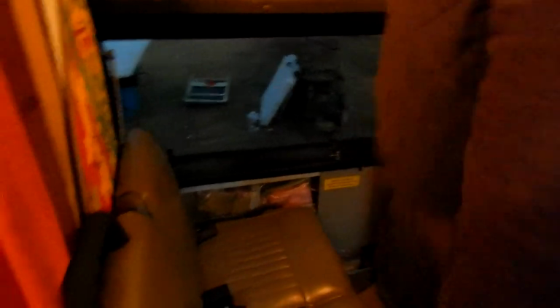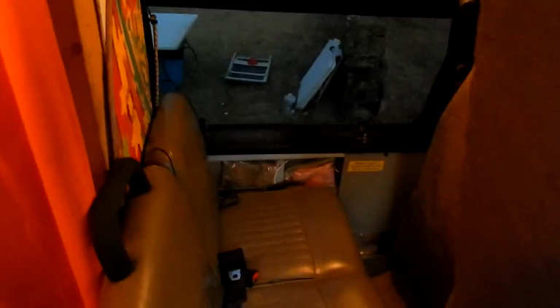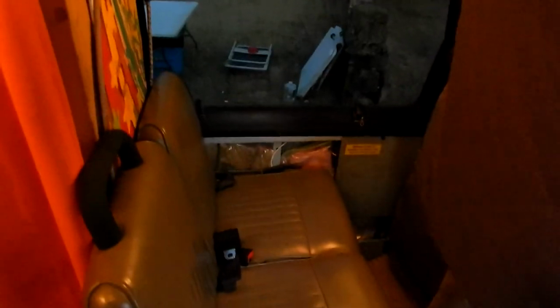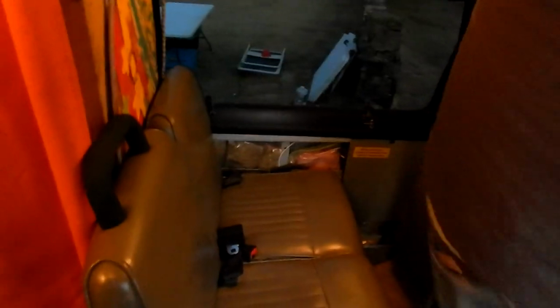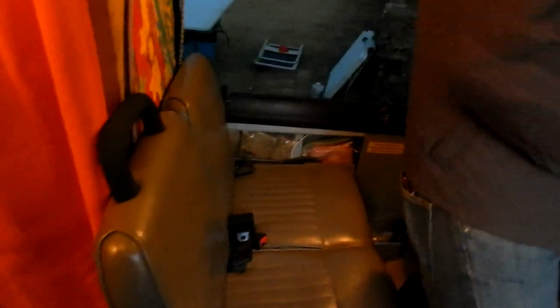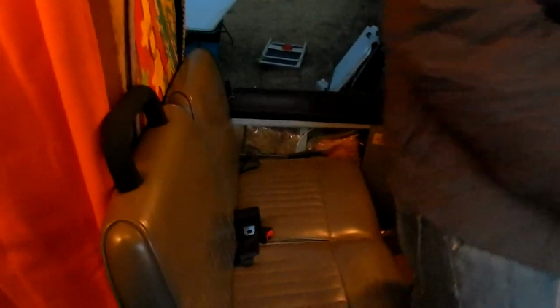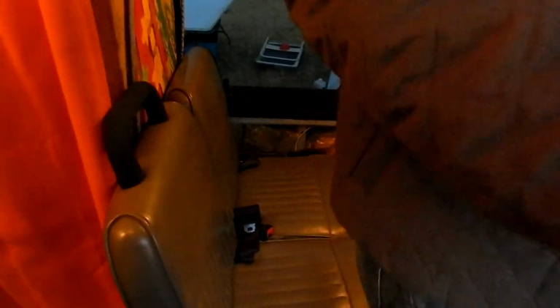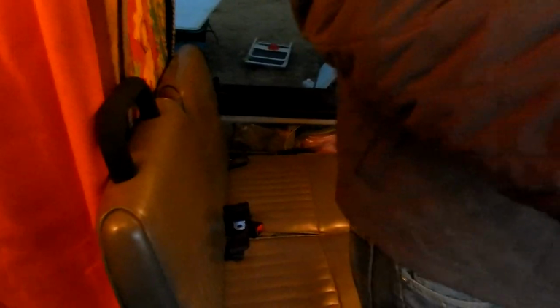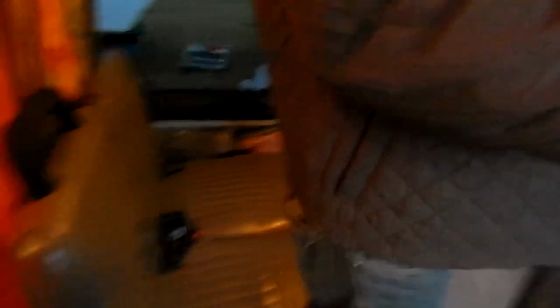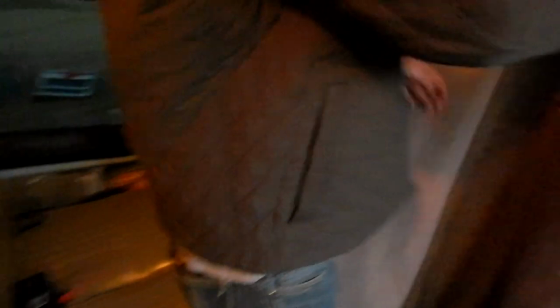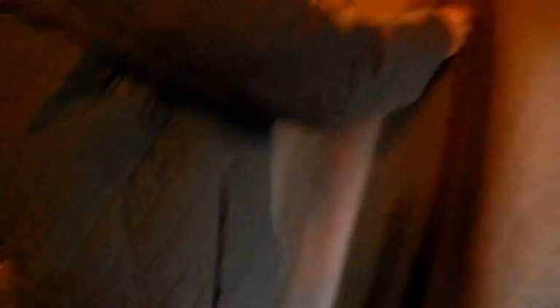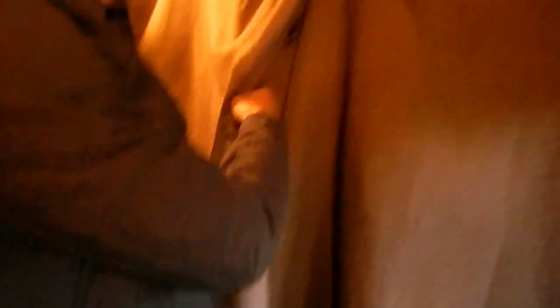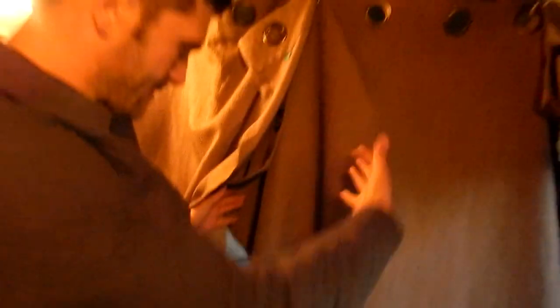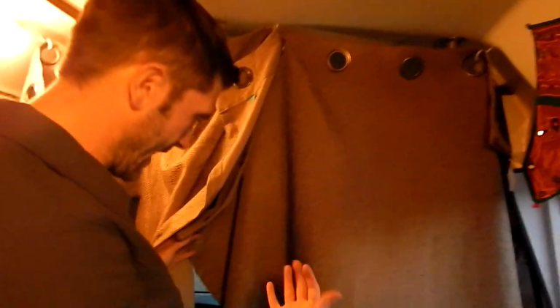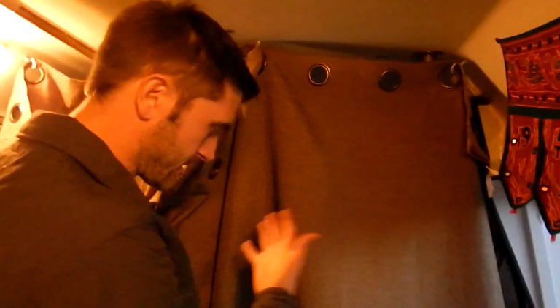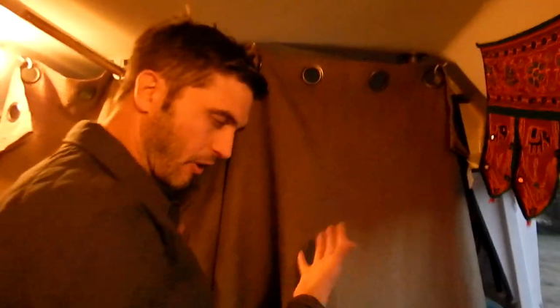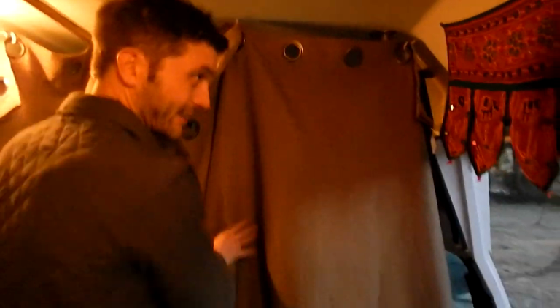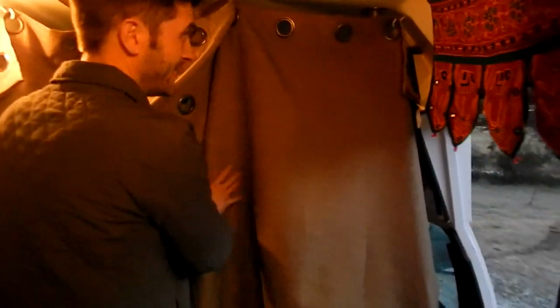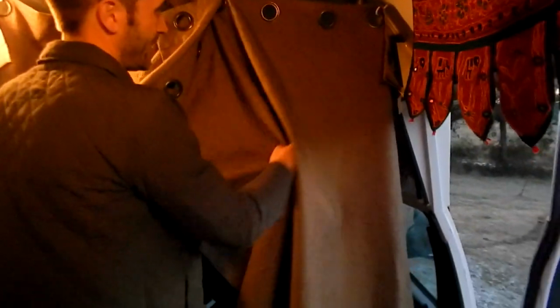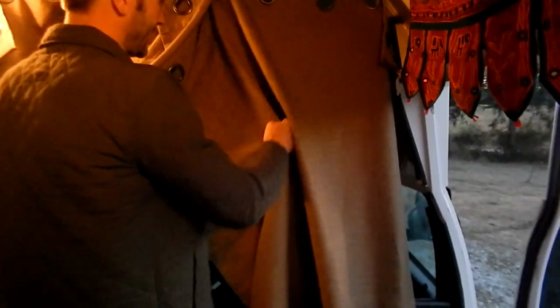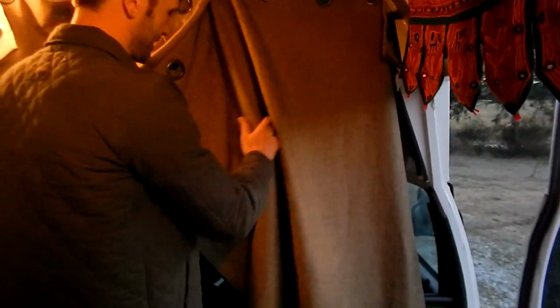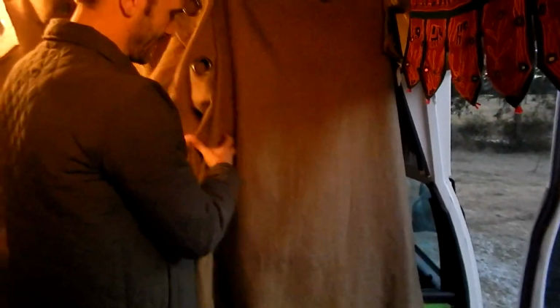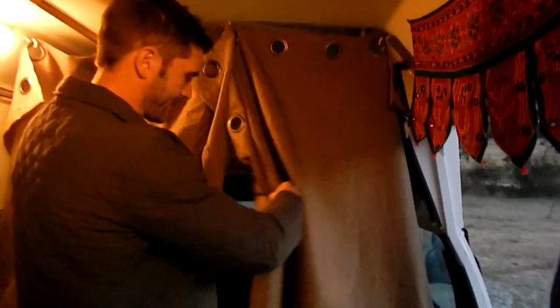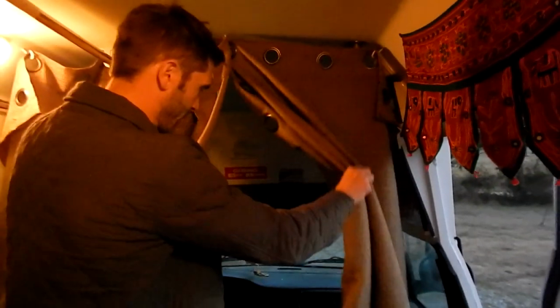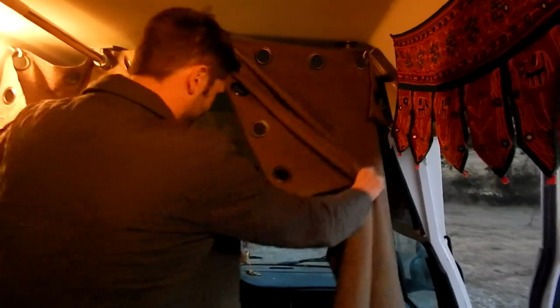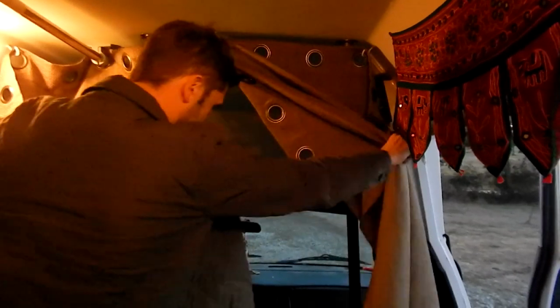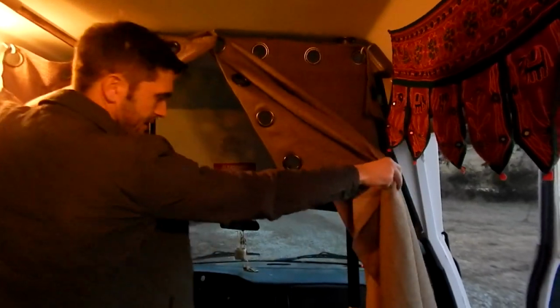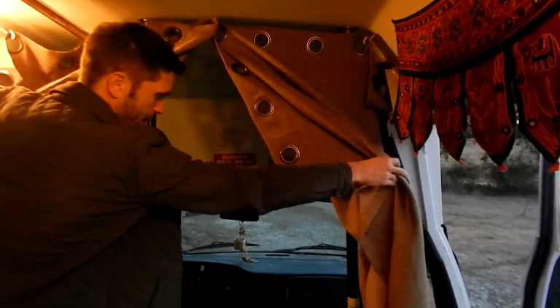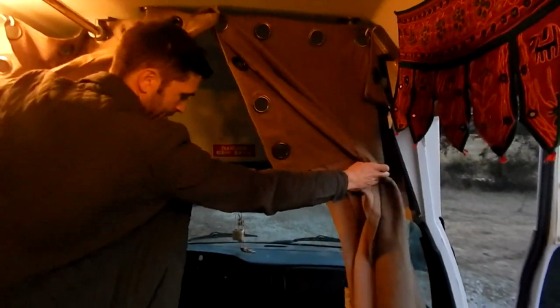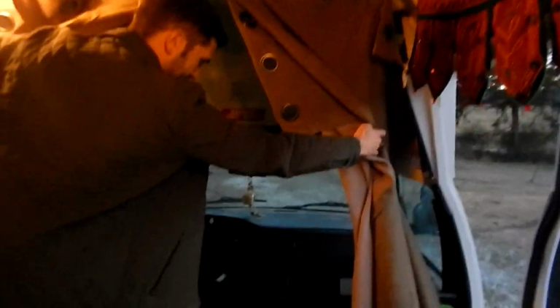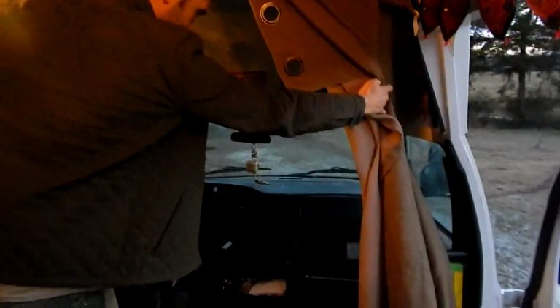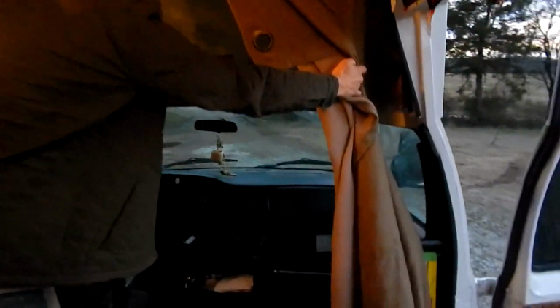We got these blackout curtains to help keep the sun out. So when you're parked, it keeps the sun out and gives you some more privacy. It opens up to the cab right here.